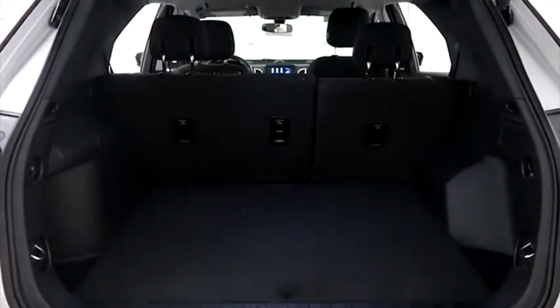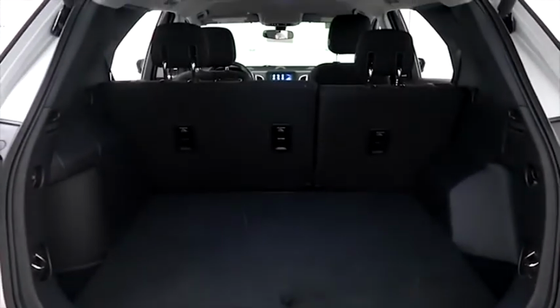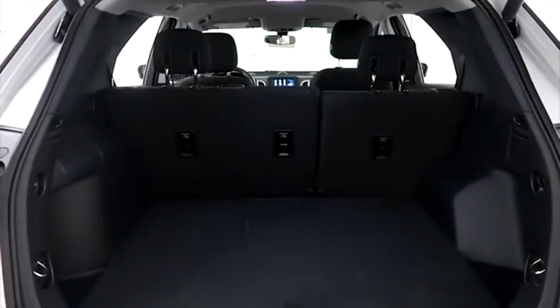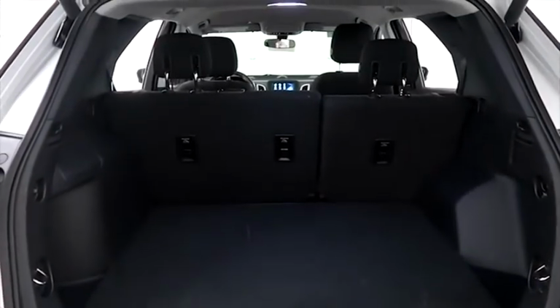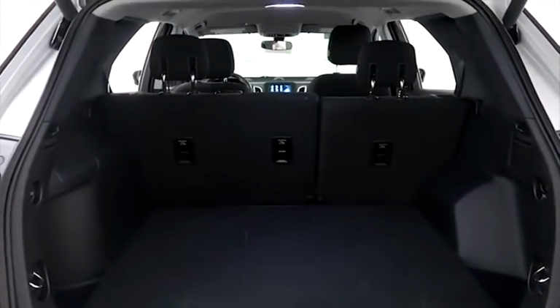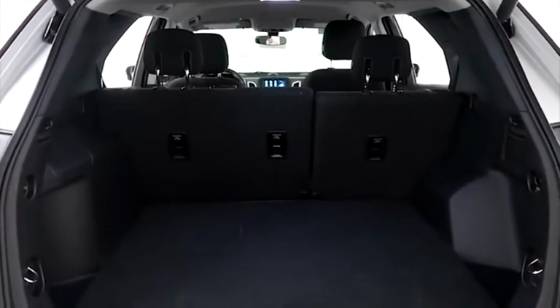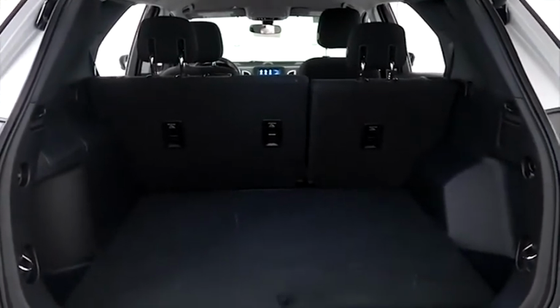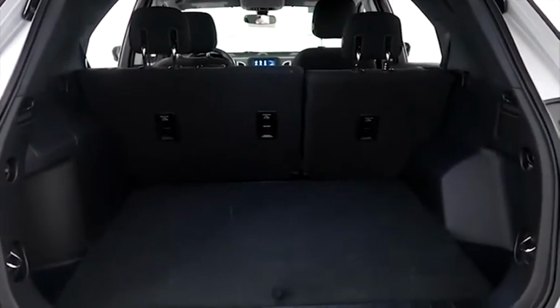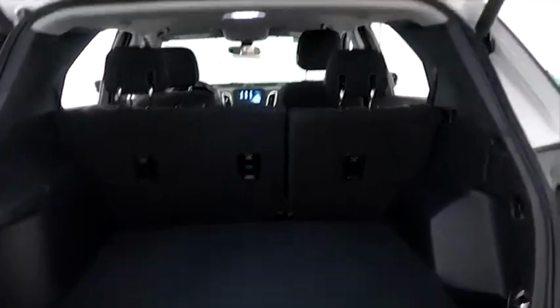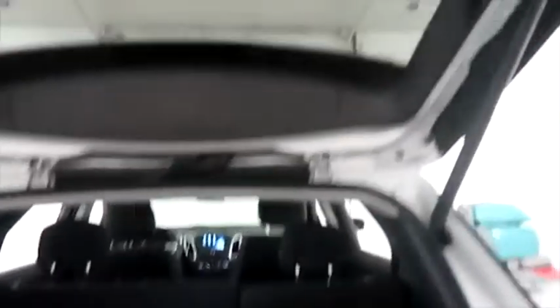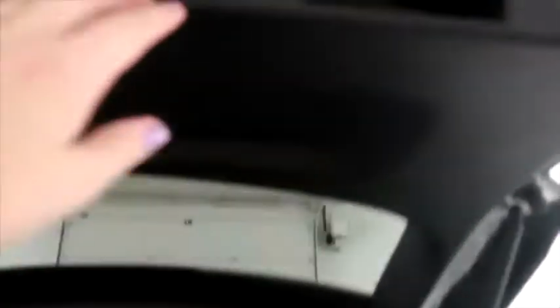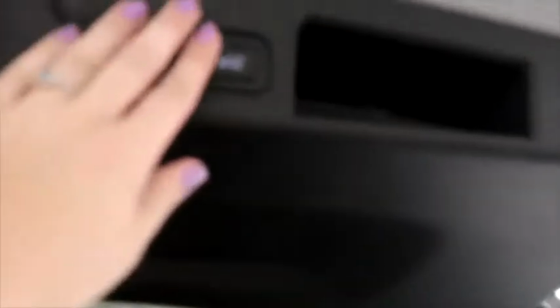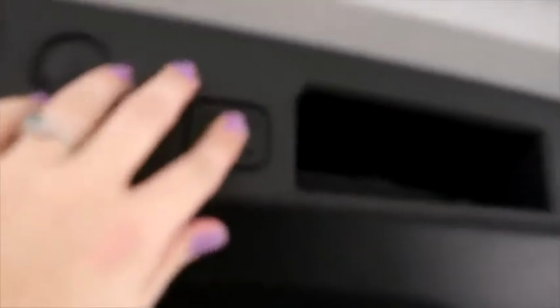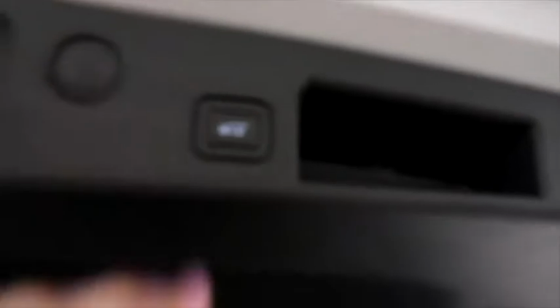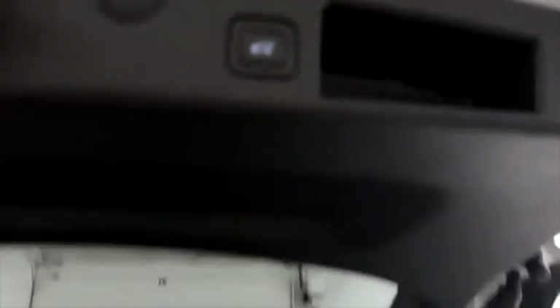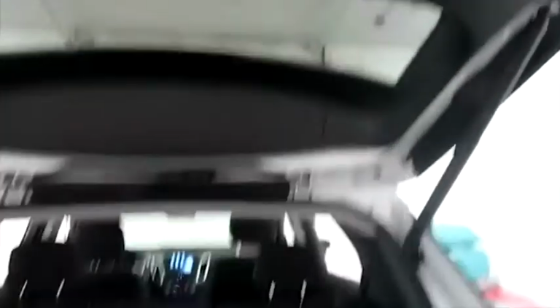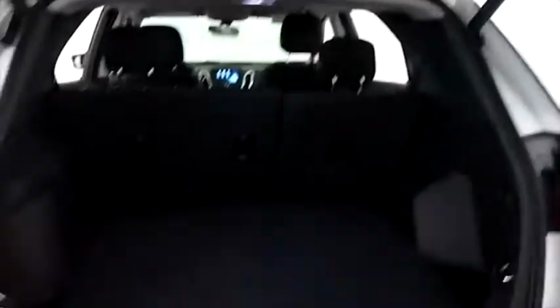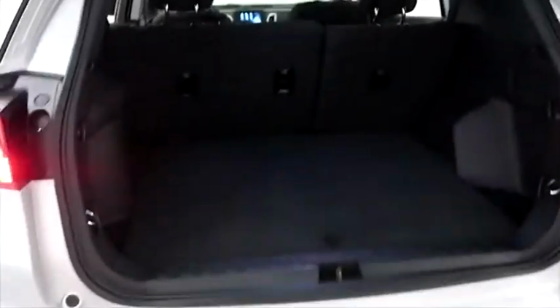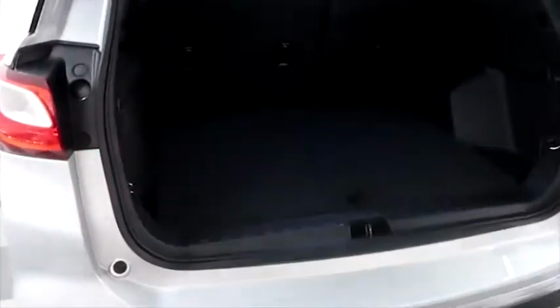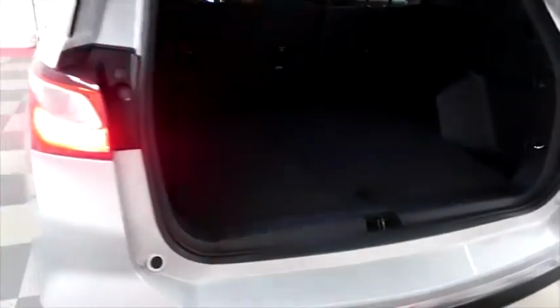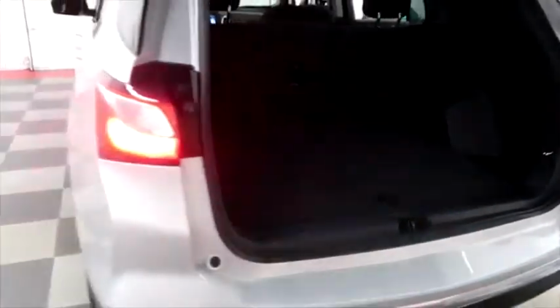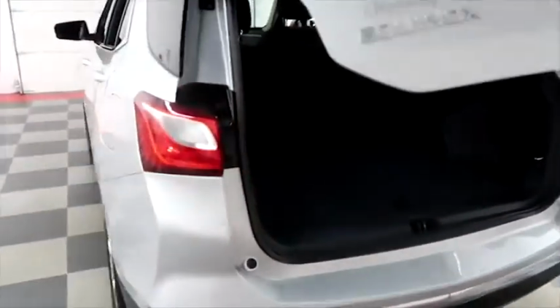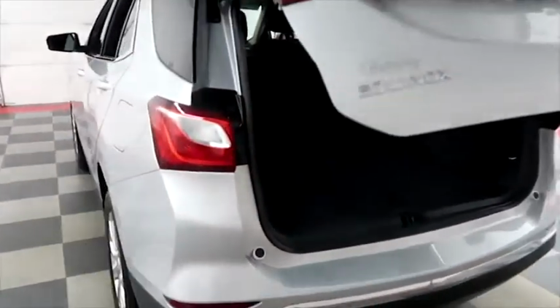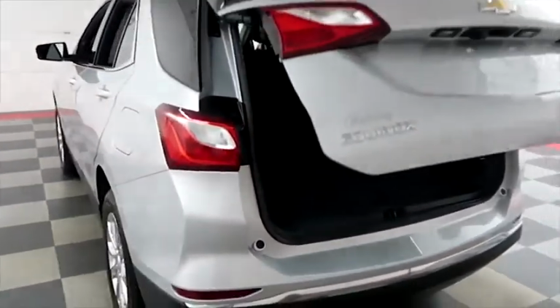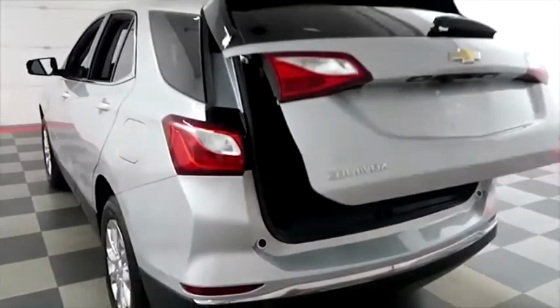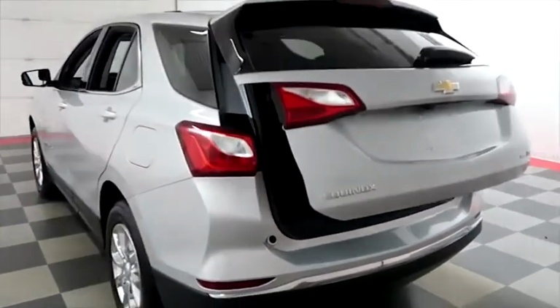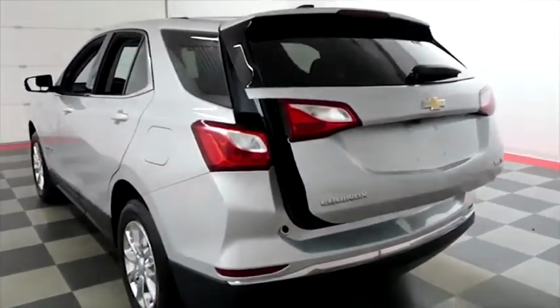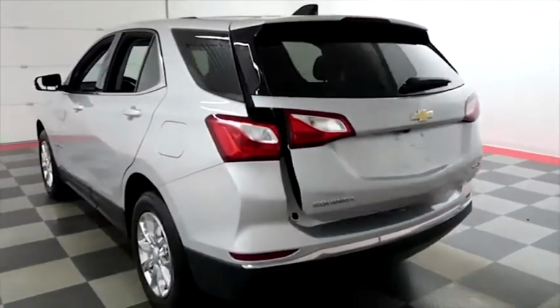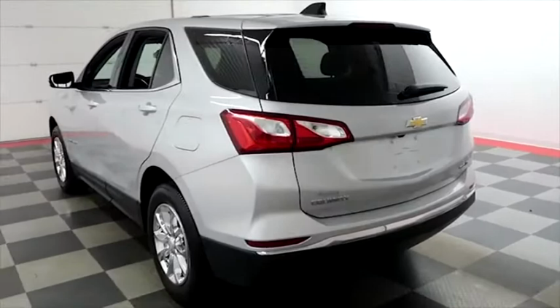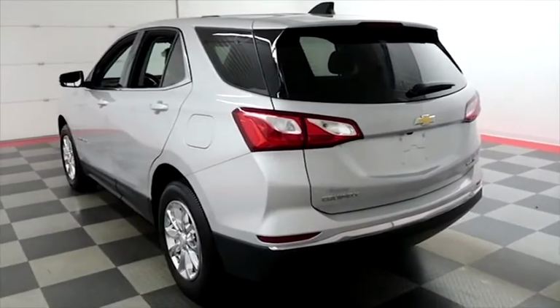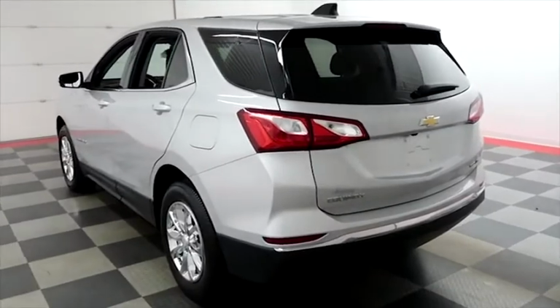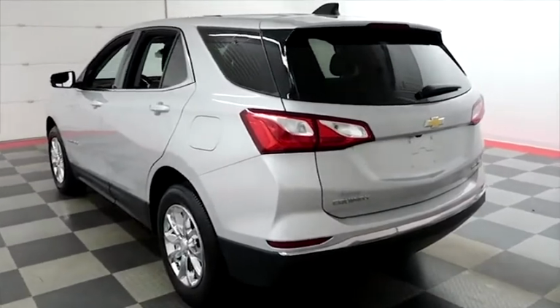A look in the hatch here — you have a 60-40 split on the back seats, so you can fold those down. As well as a power-assist liftgate, so simply press that button and the hatch folds itself down just like that.